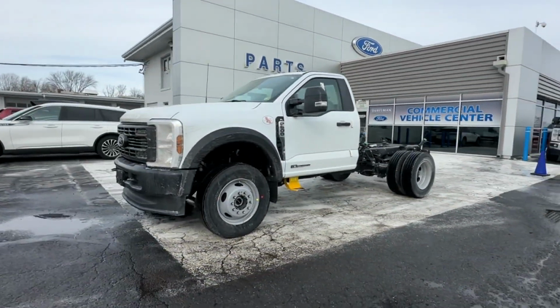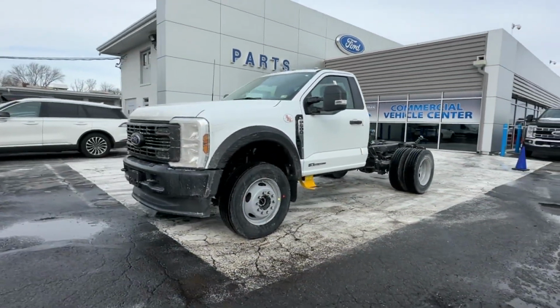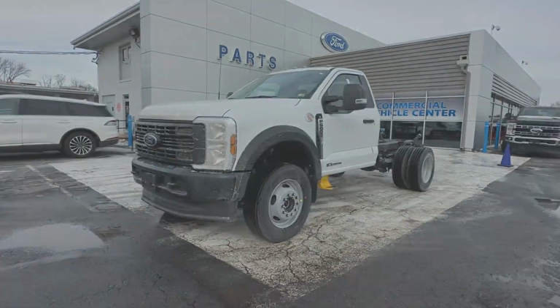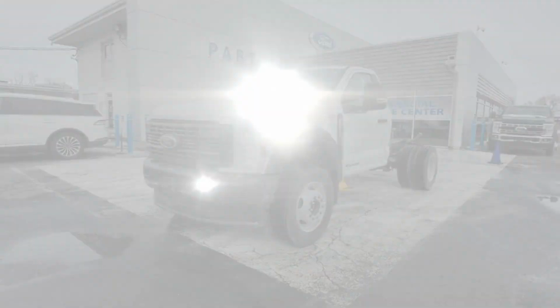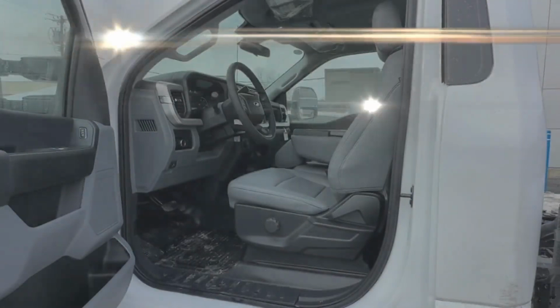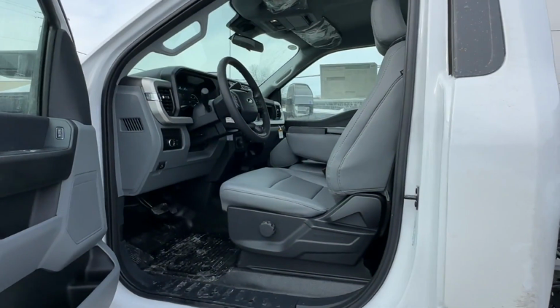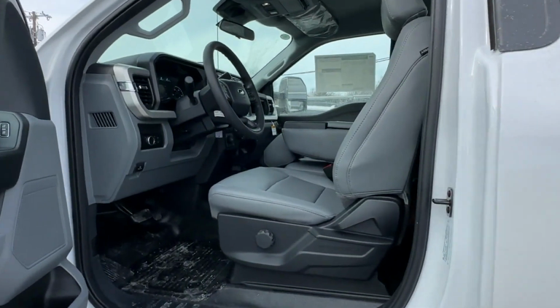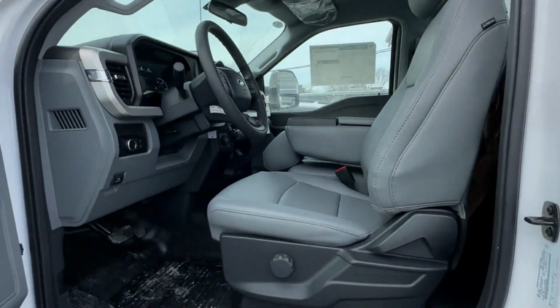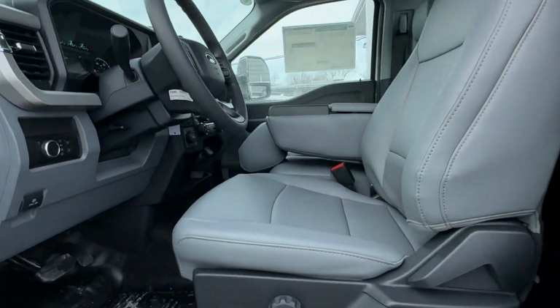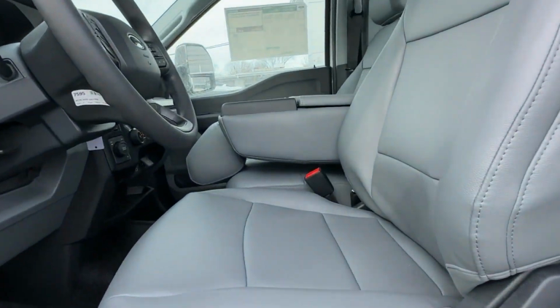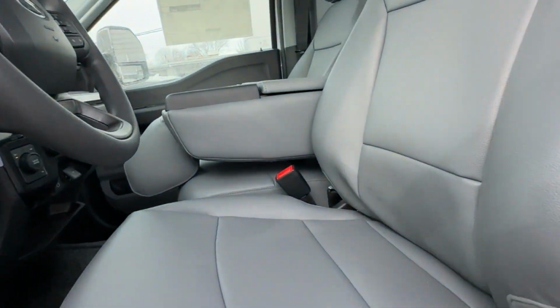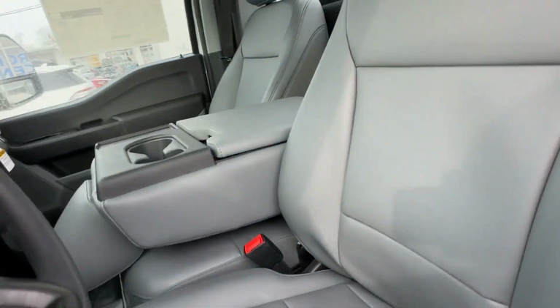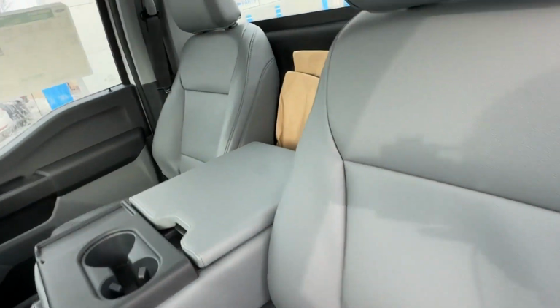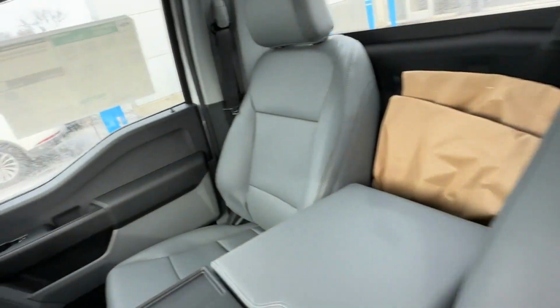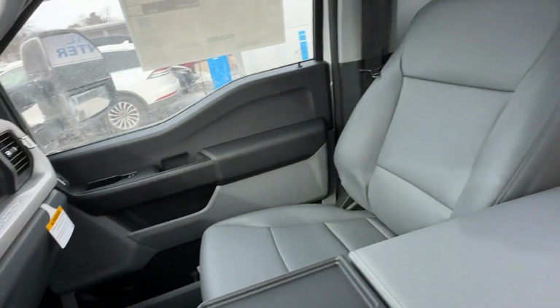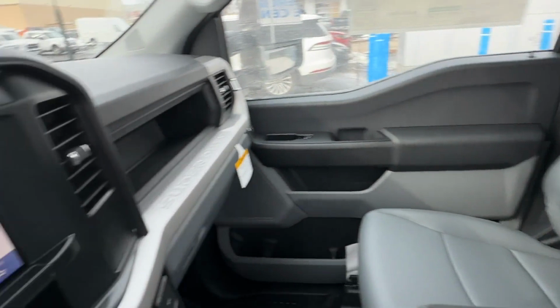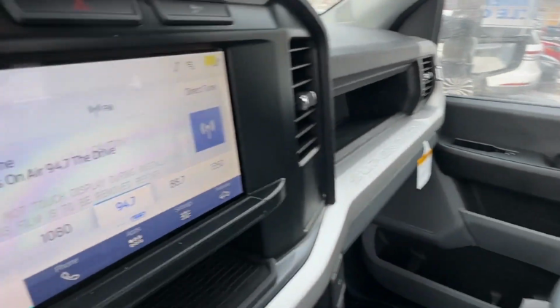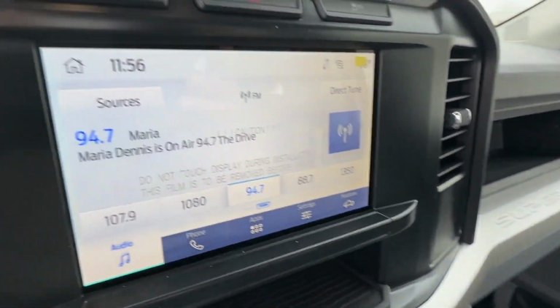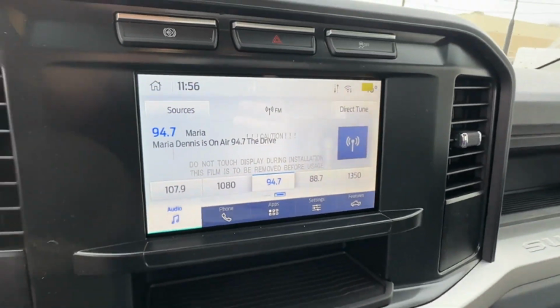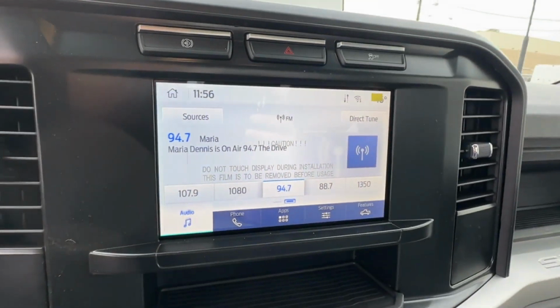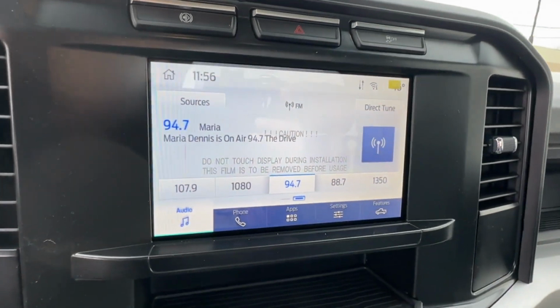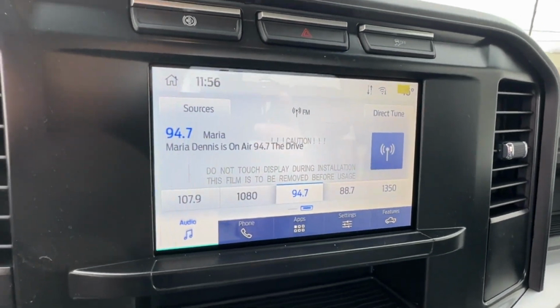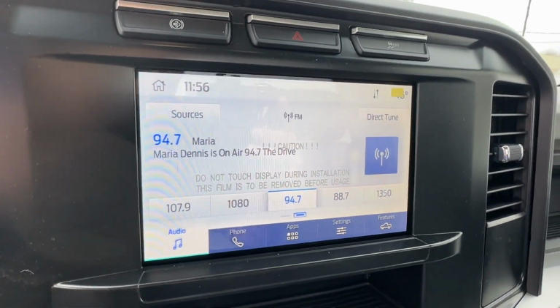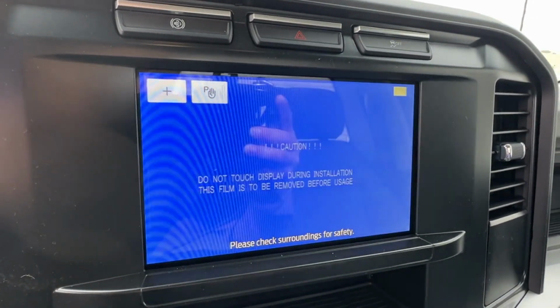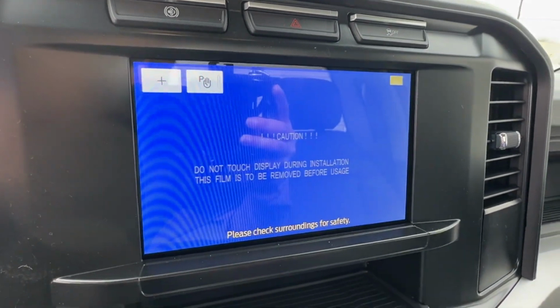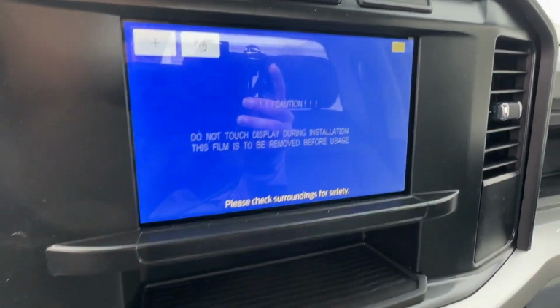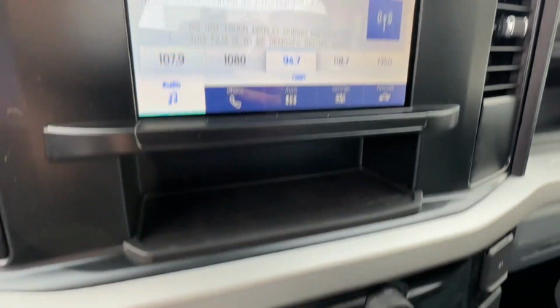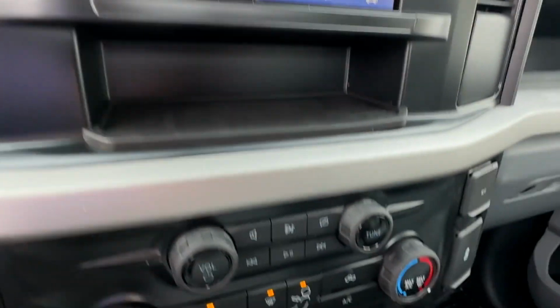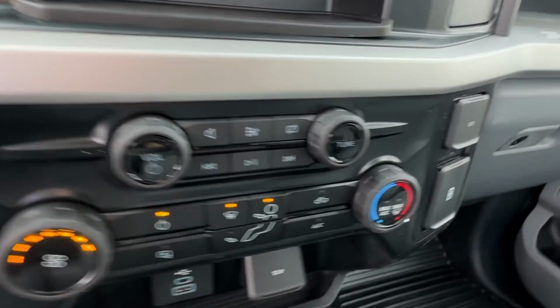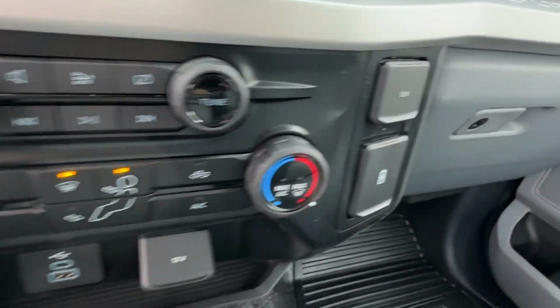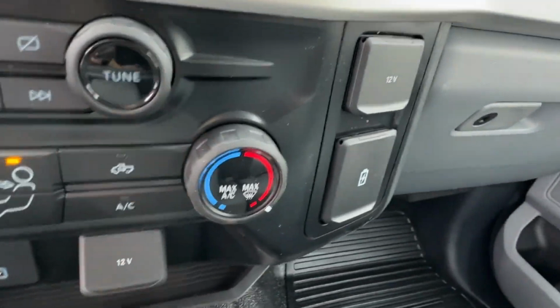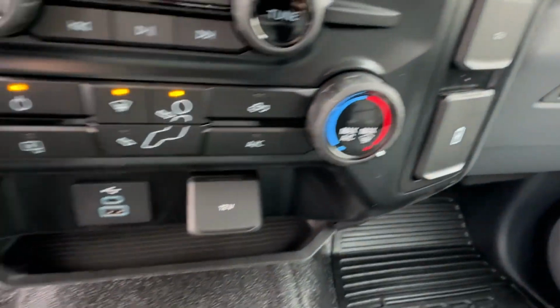Keyless entry, steering wheel audio controls, engine immobilizer, automatic headlights, auxiliary input, dual rear wheels, stability control, limited slip differential.